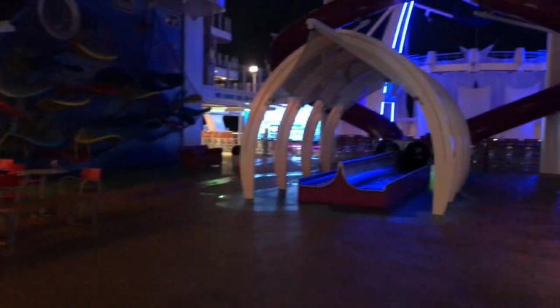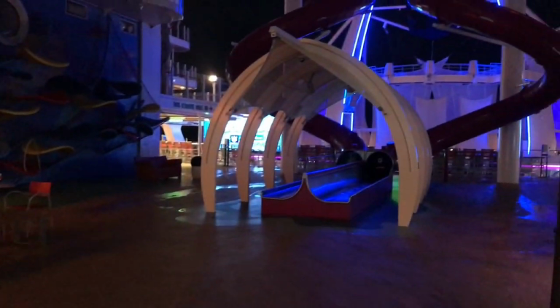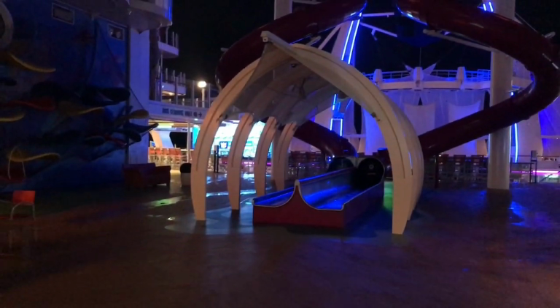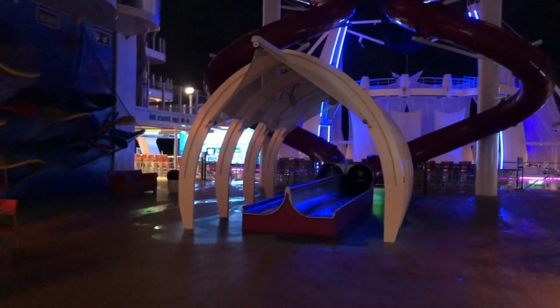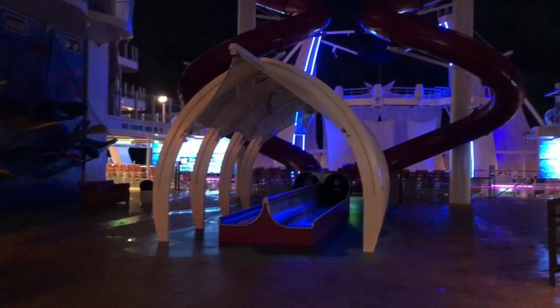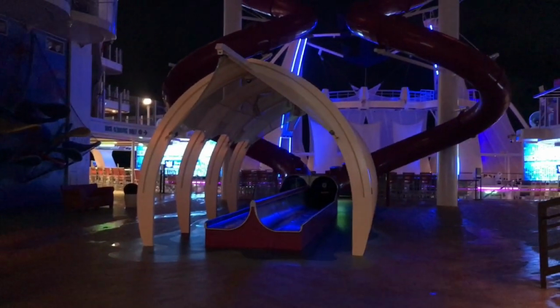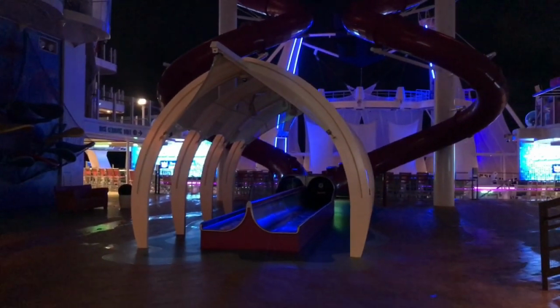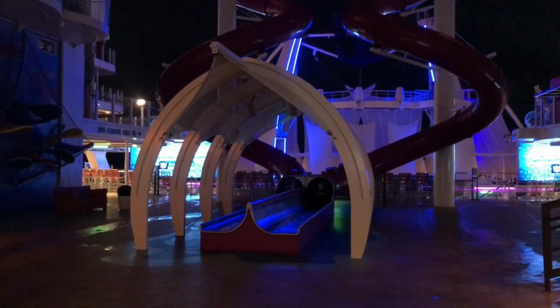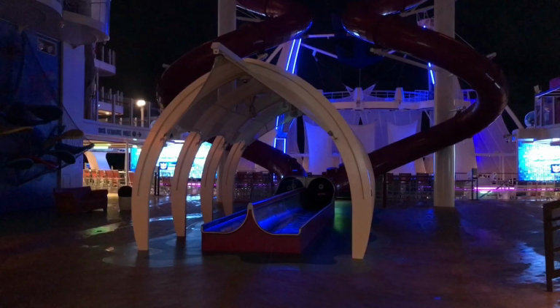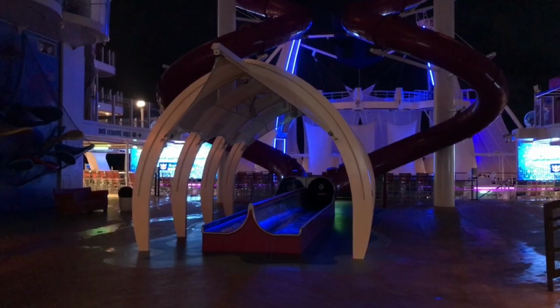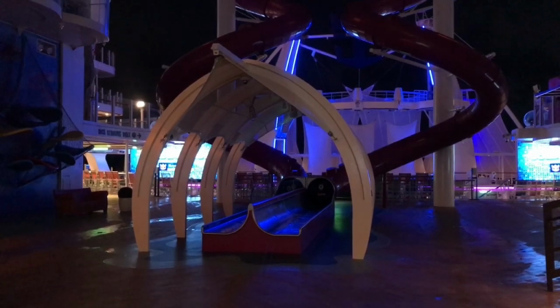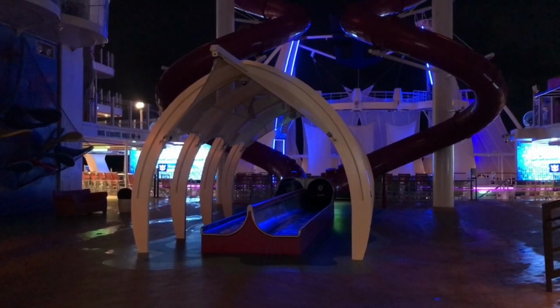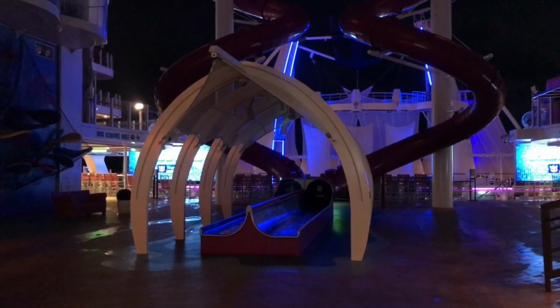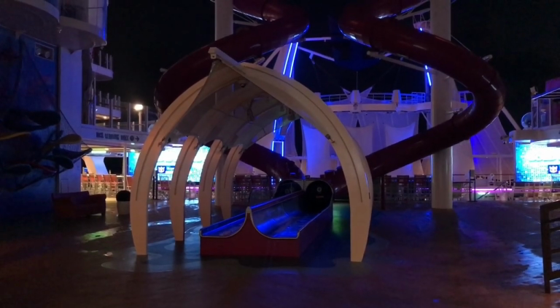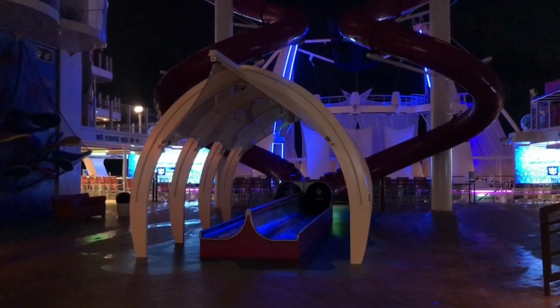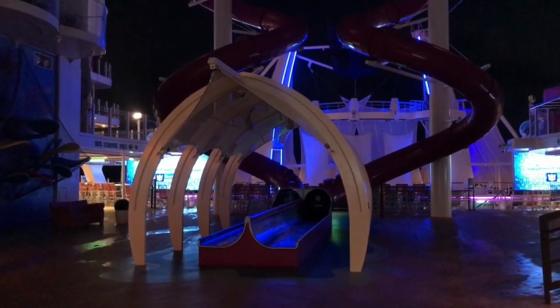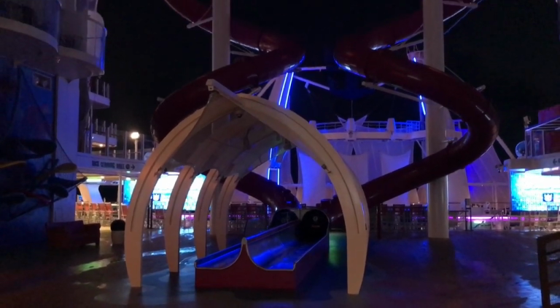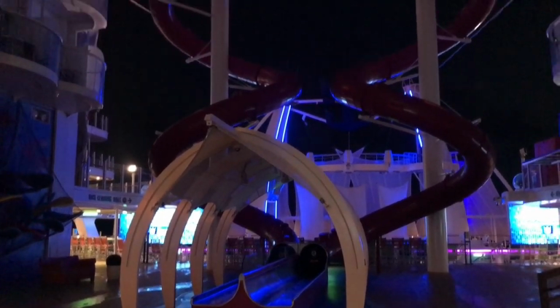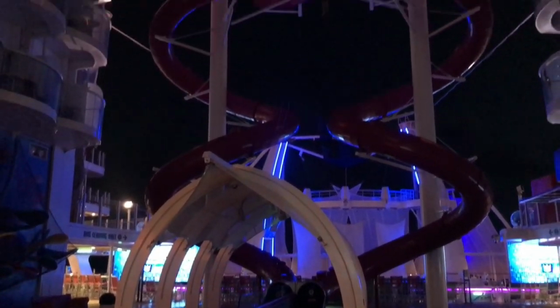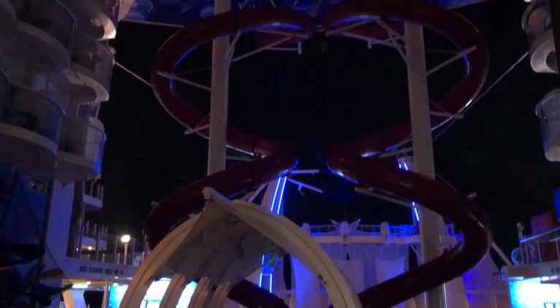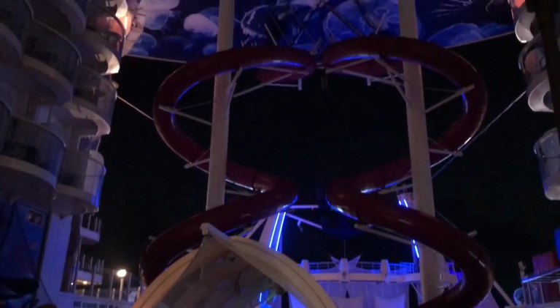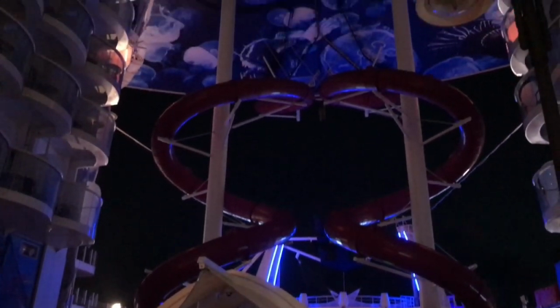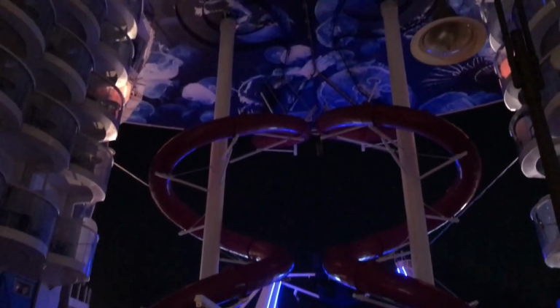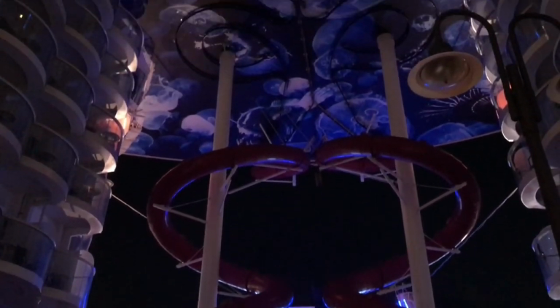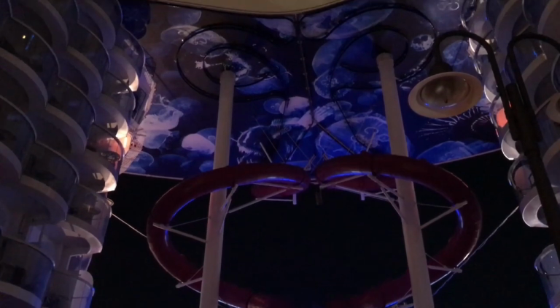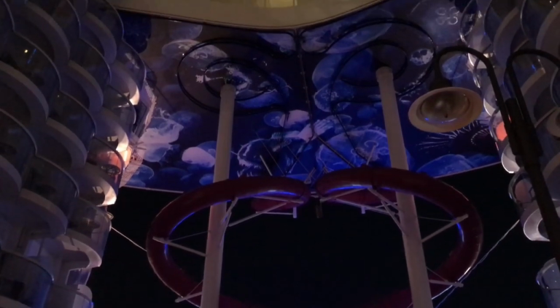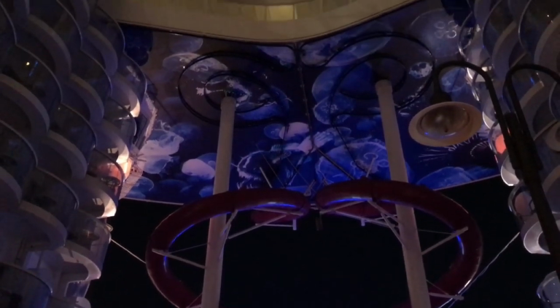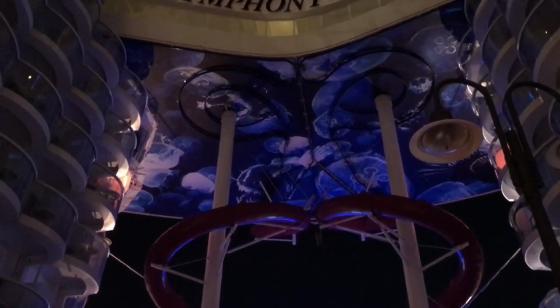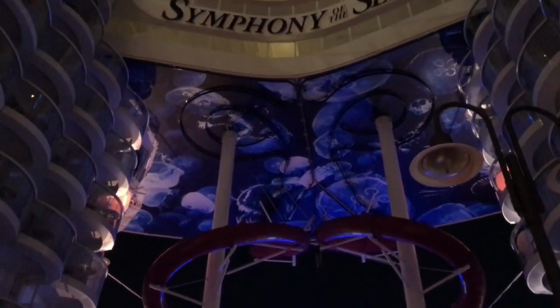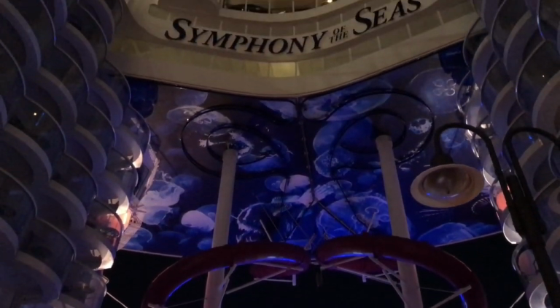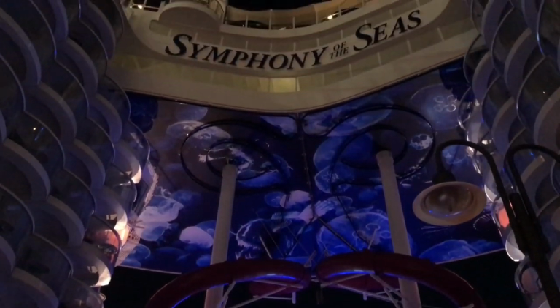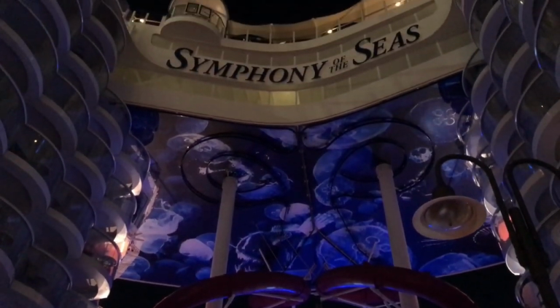You're probably wondering what this is right here — this is a dry slide called the Abyss, and it starts way up there.